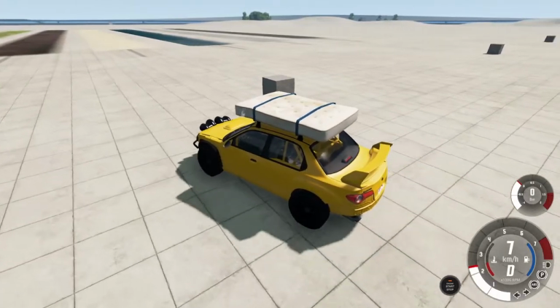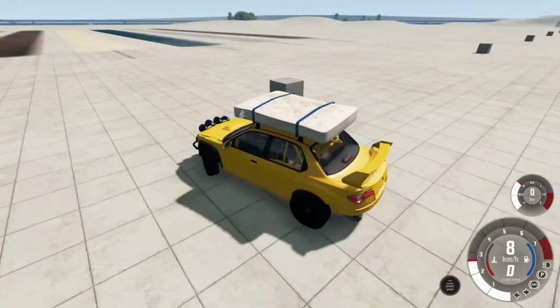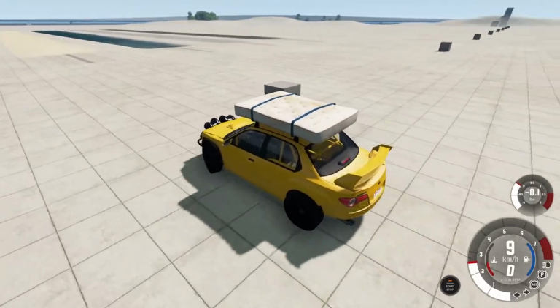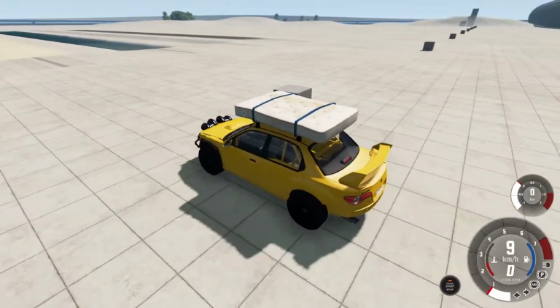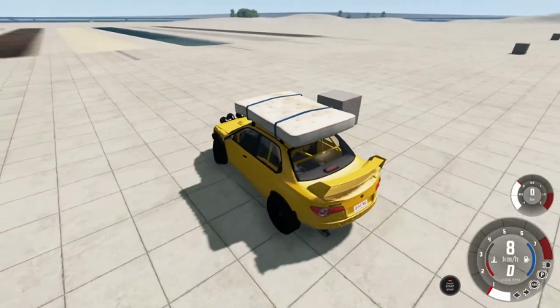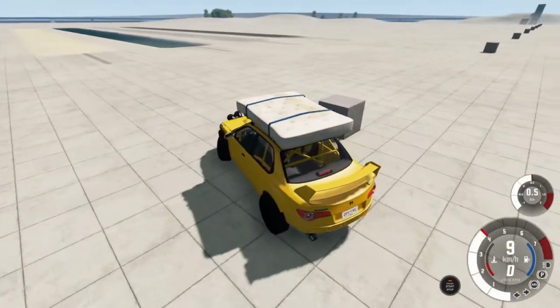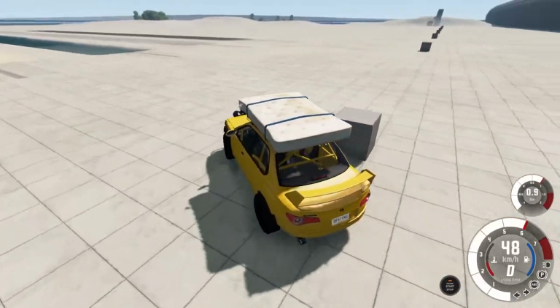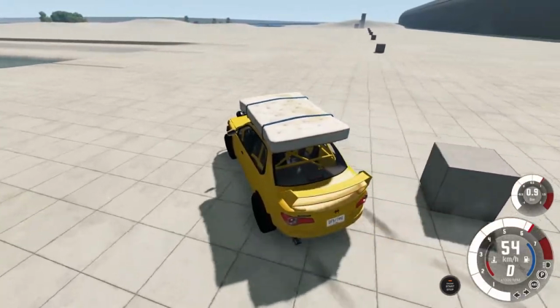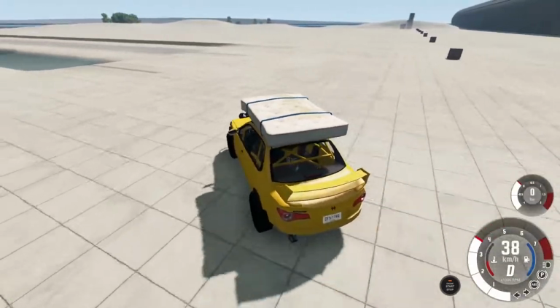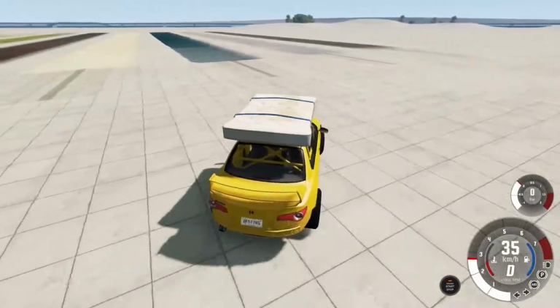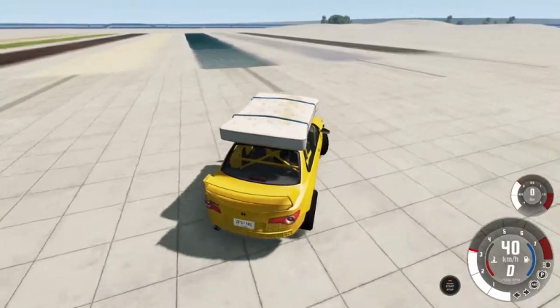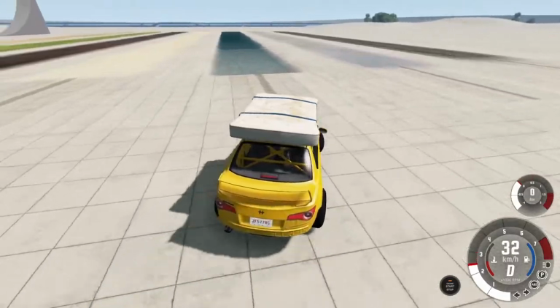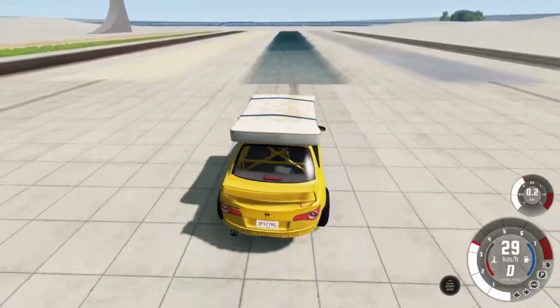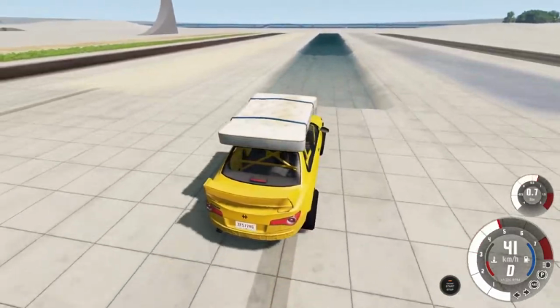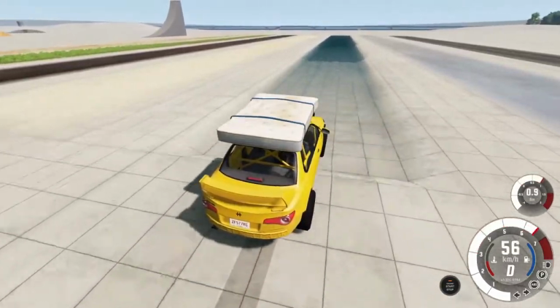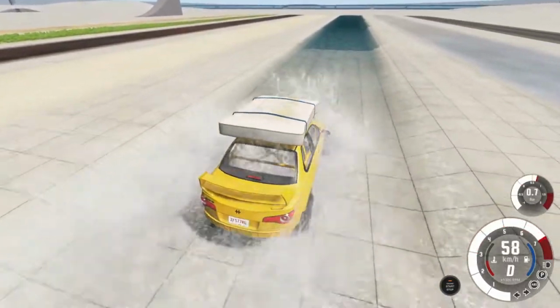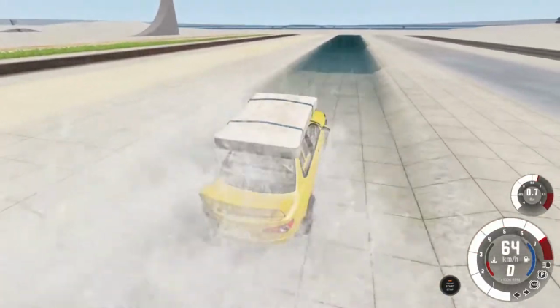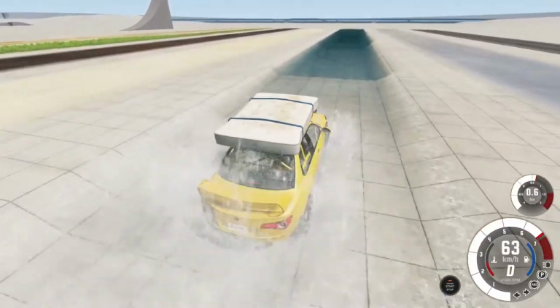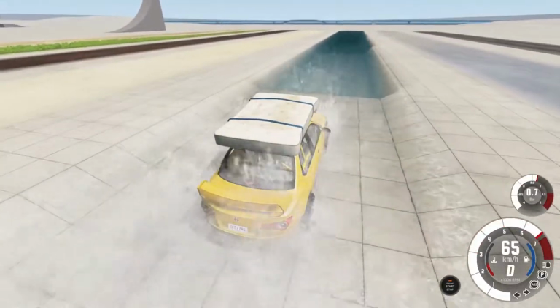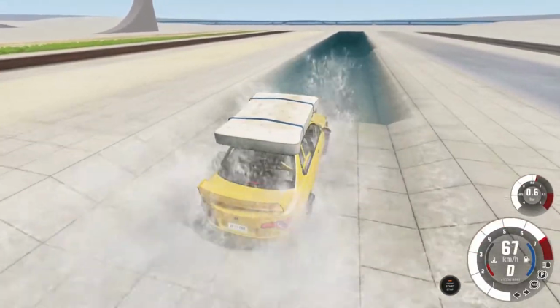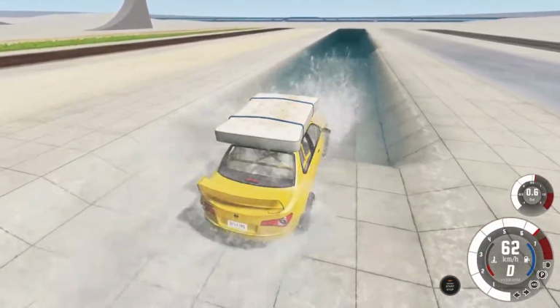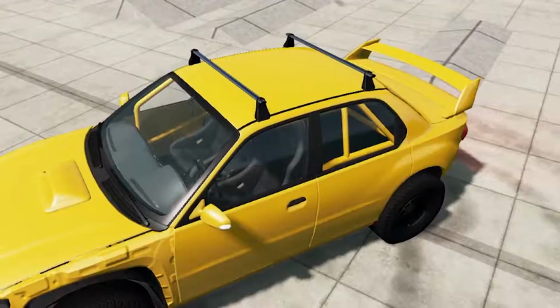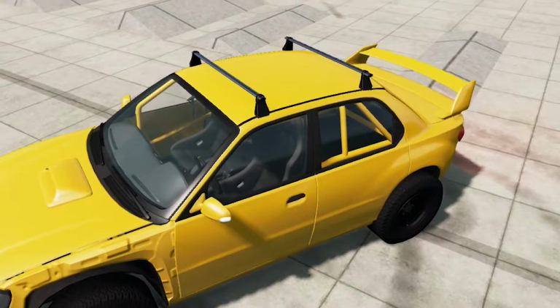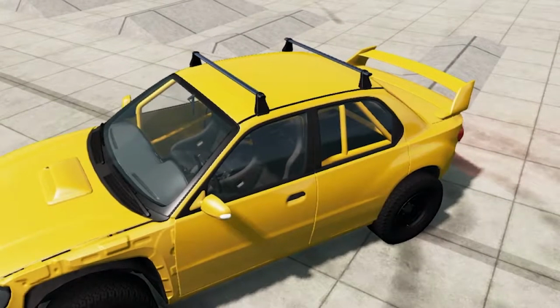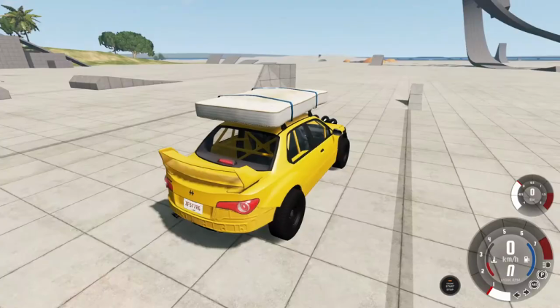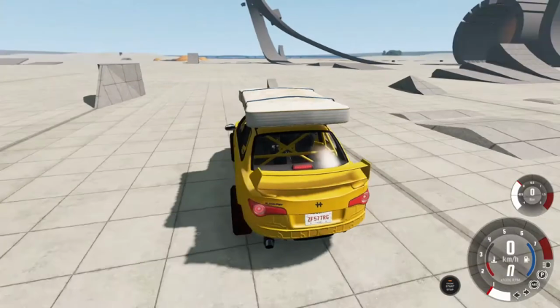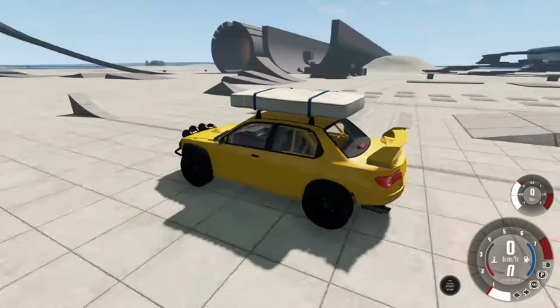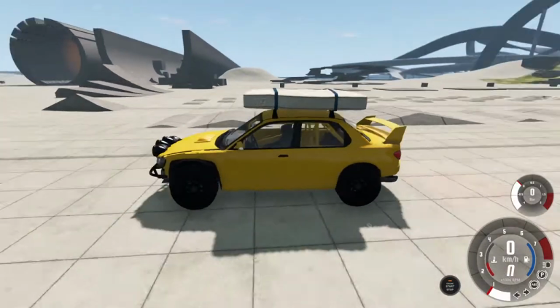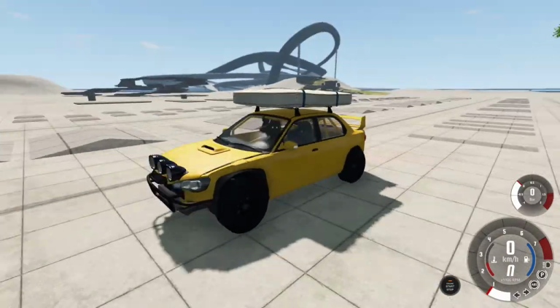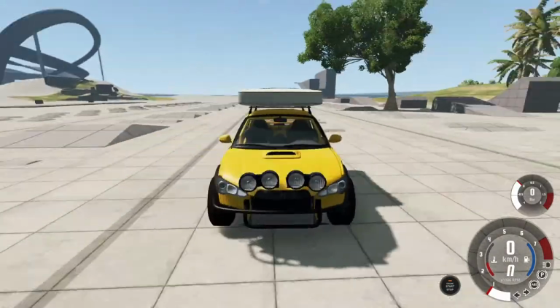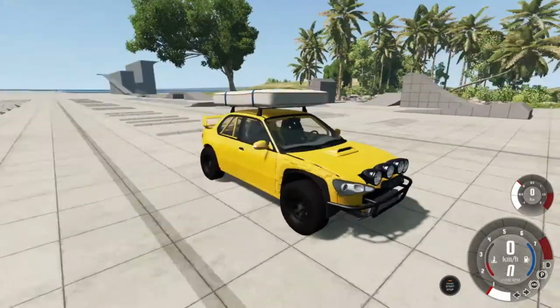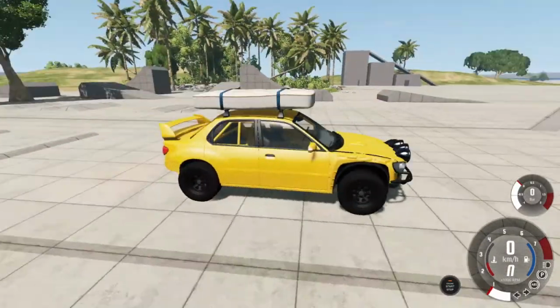Hello guys and welcome to another episode here on BMG Drive. My name is Lyagoras Moments and today I will show you how you can very easily add roof bars and a mattress on top of your car. Let's get started.